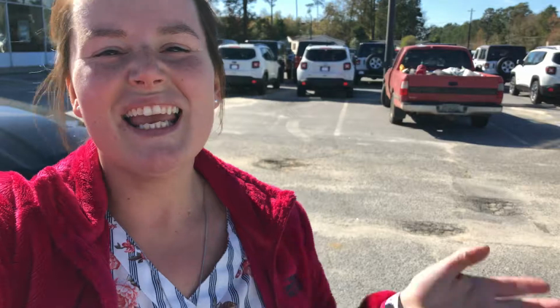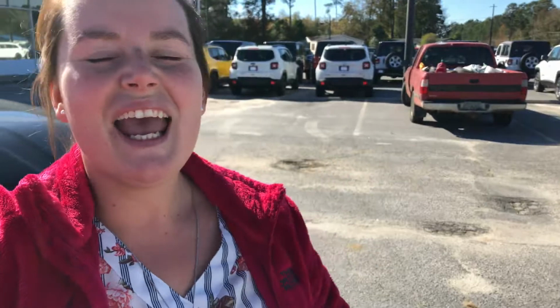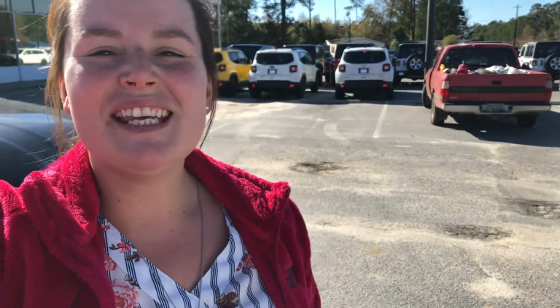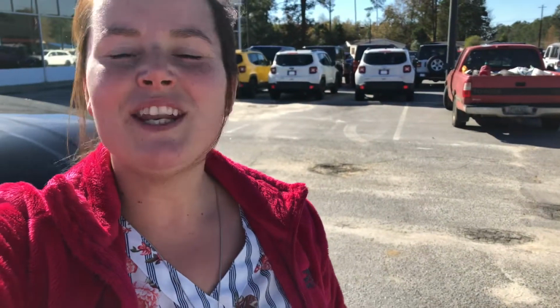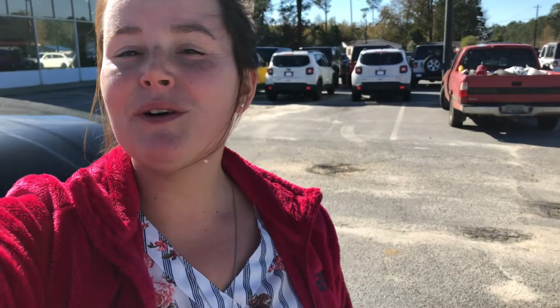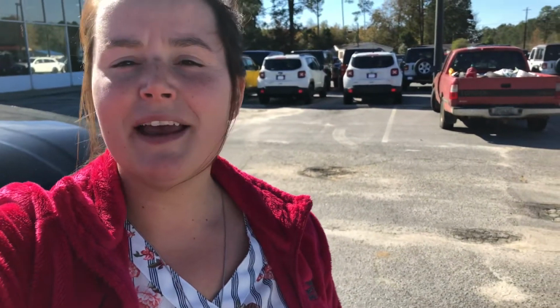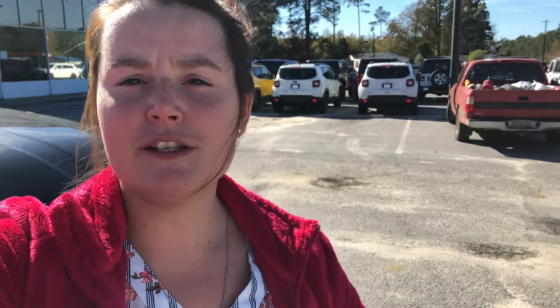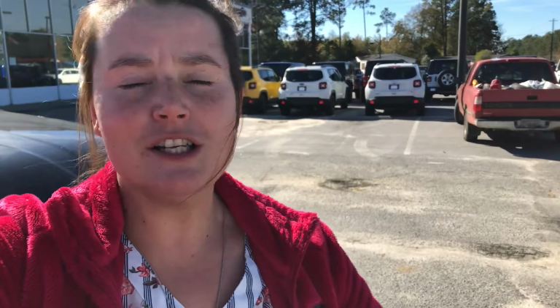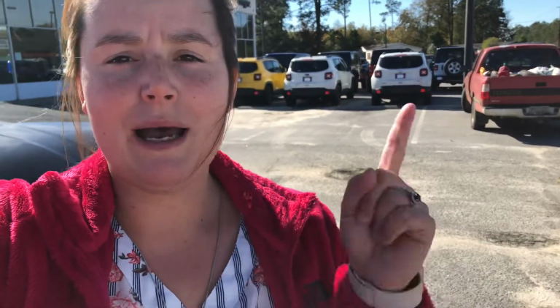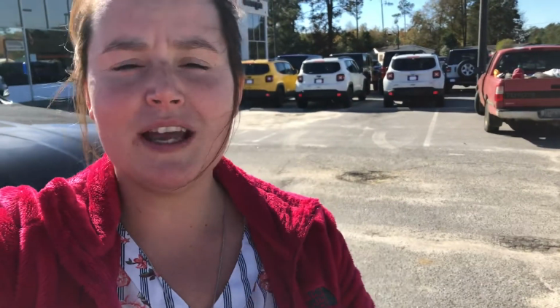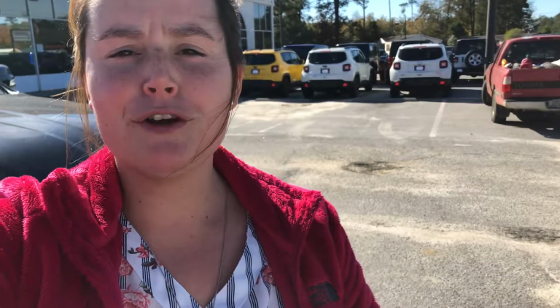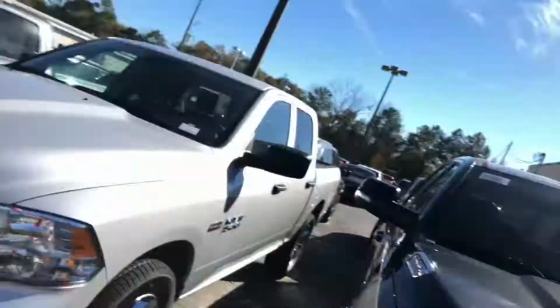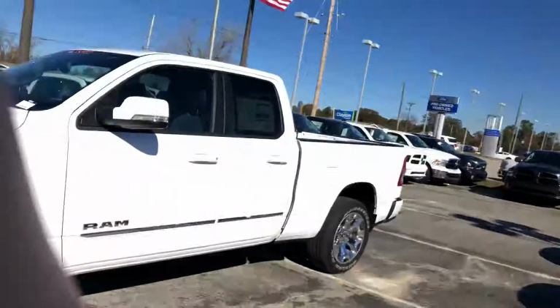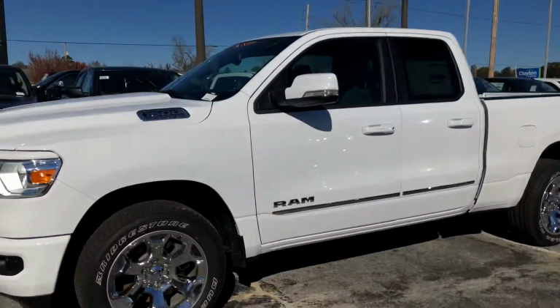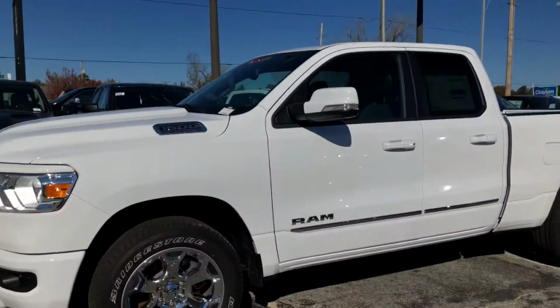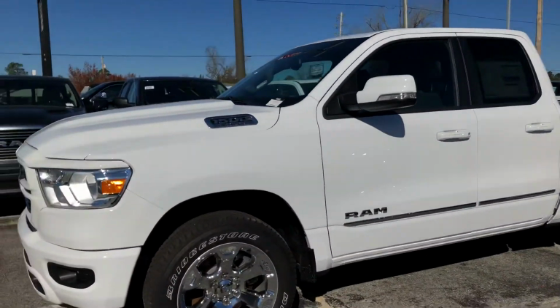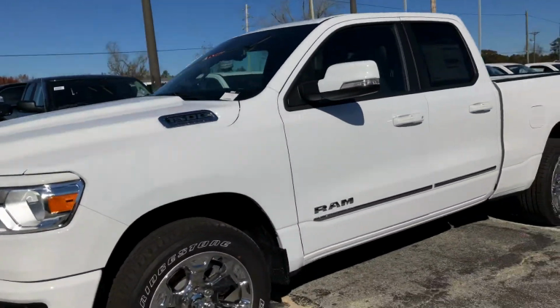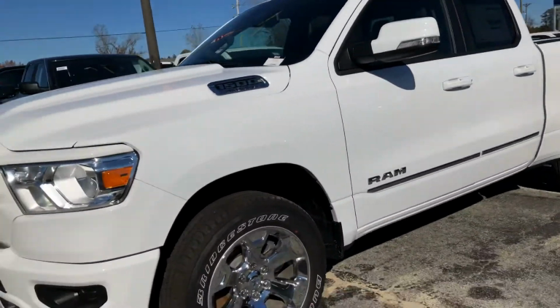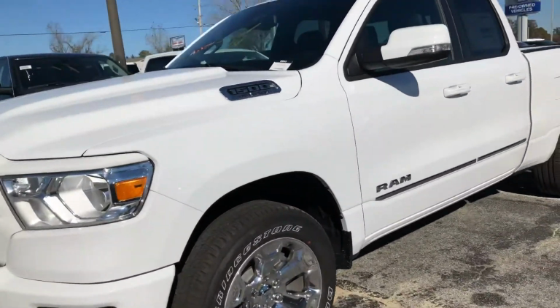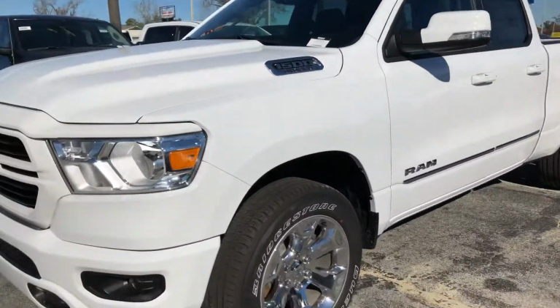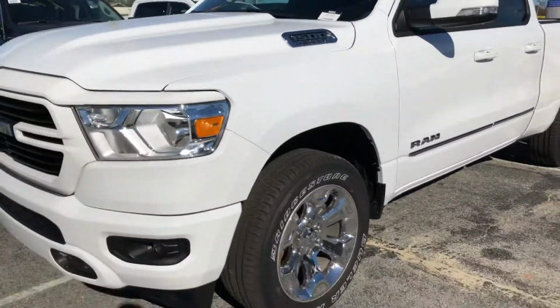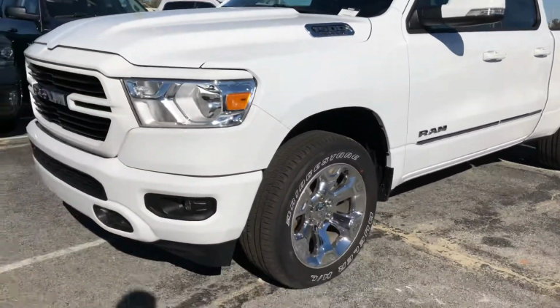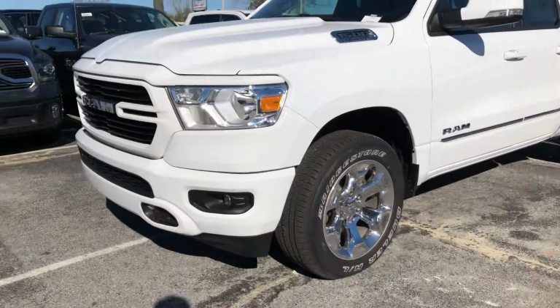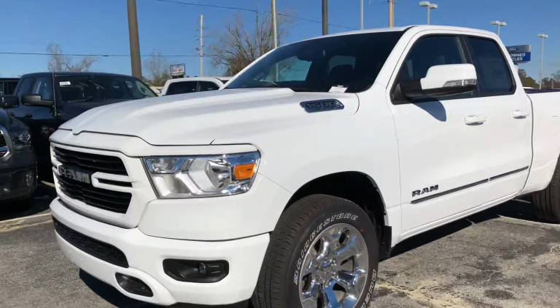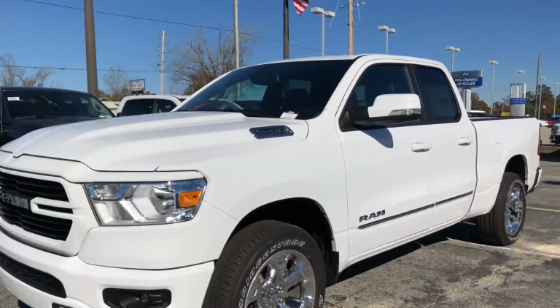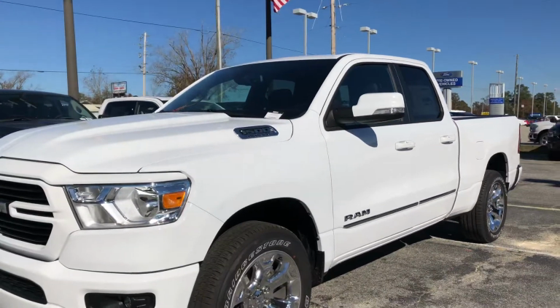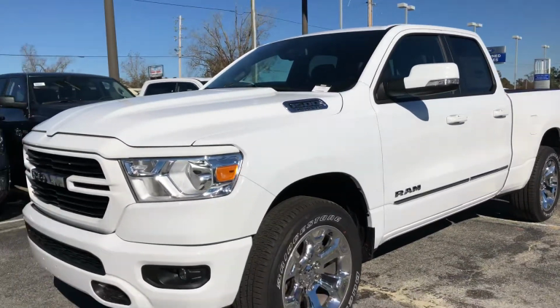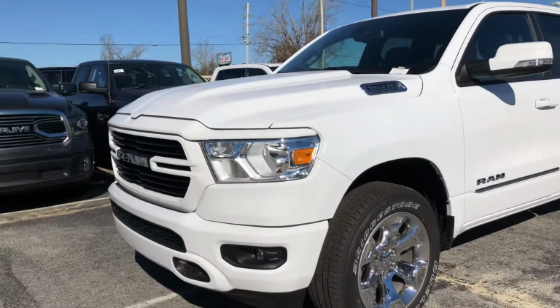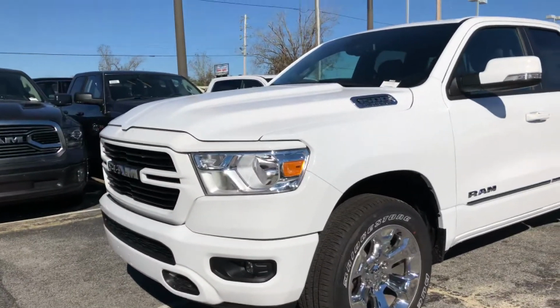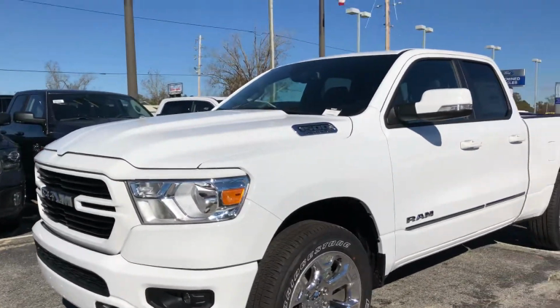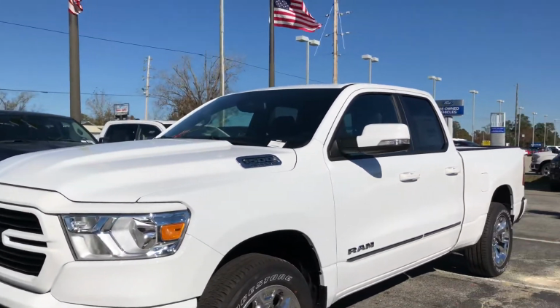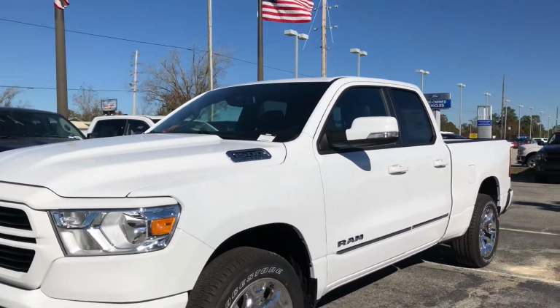Hey Tim, I know that you wanted to see that granite crystal, so I posted that video for you. And now here's the white — this is the white 2019 Ram 1500. It's a little bit different feature-wise, but on the inside some features remain the same.